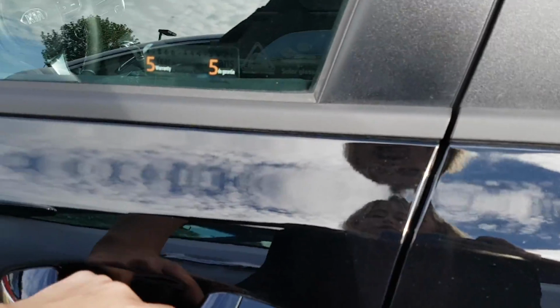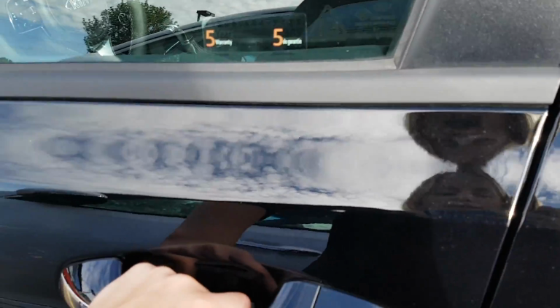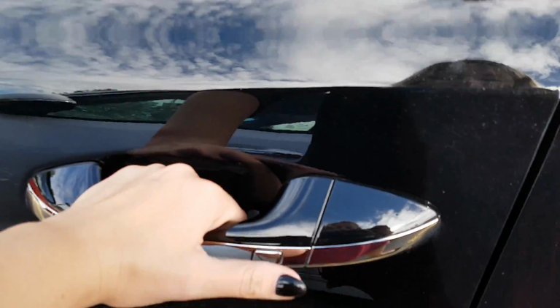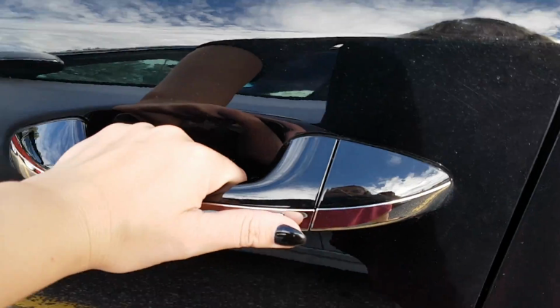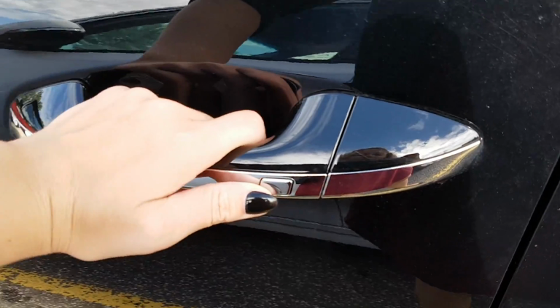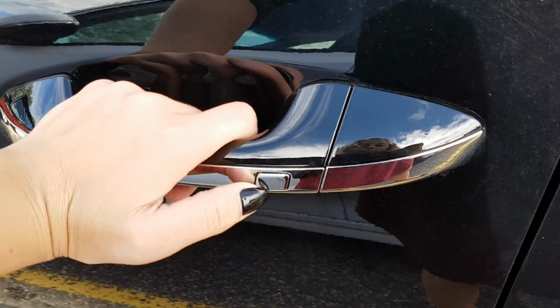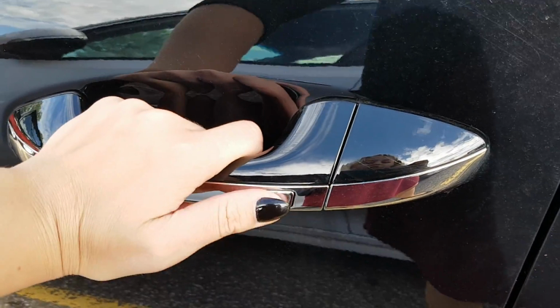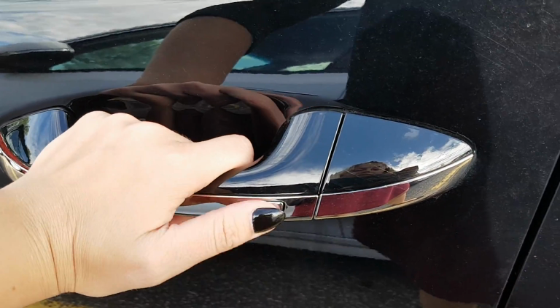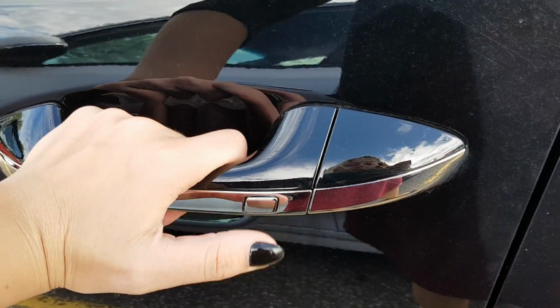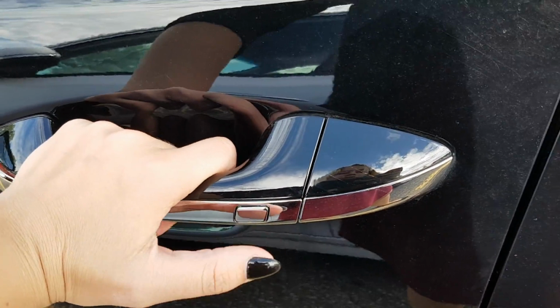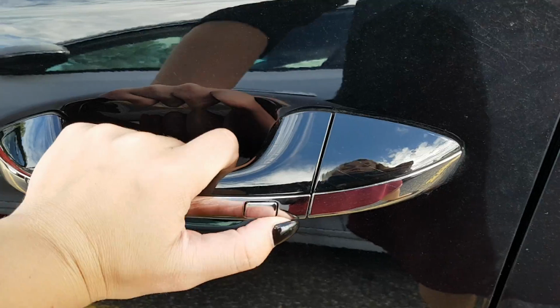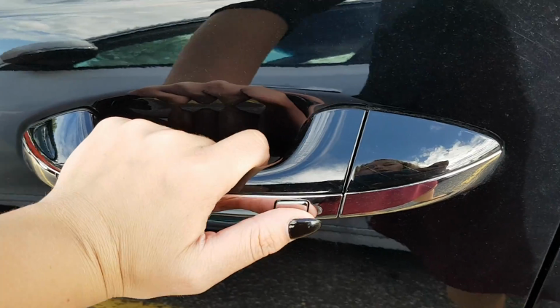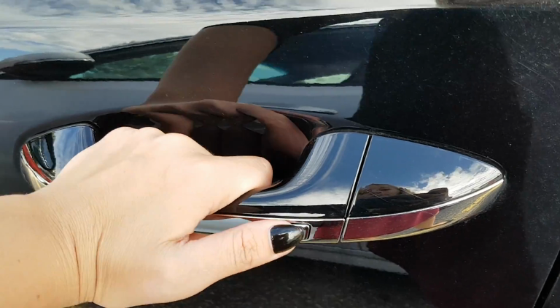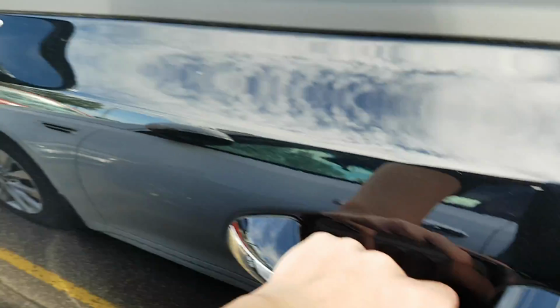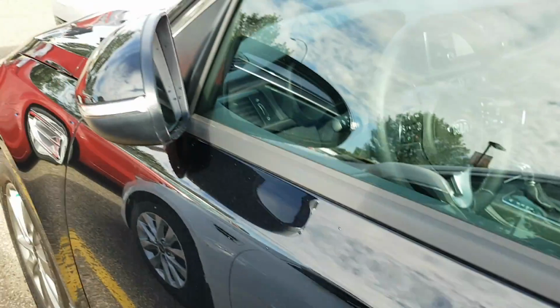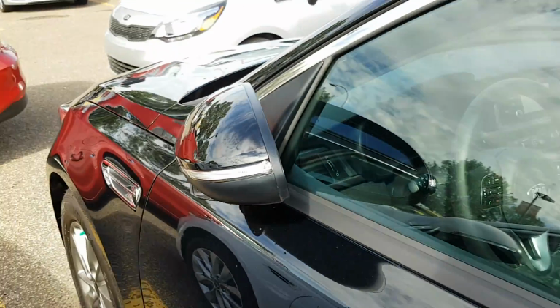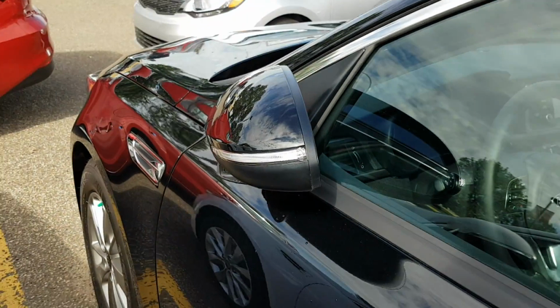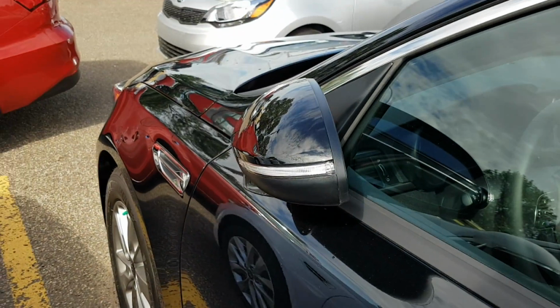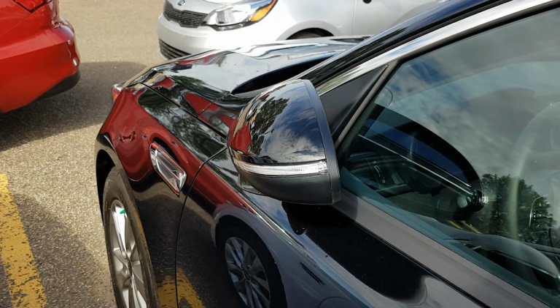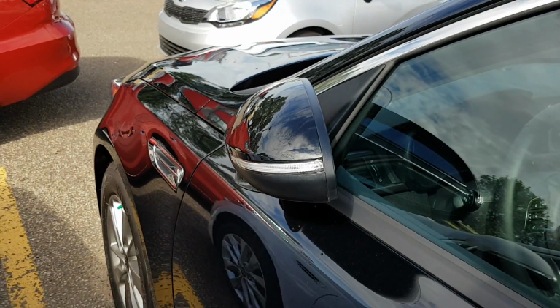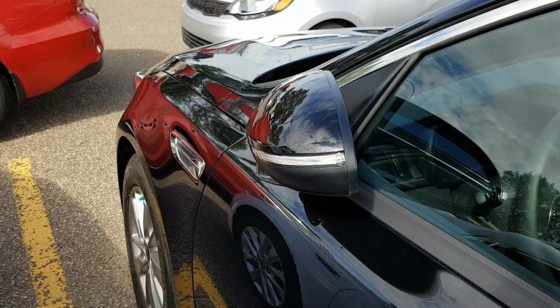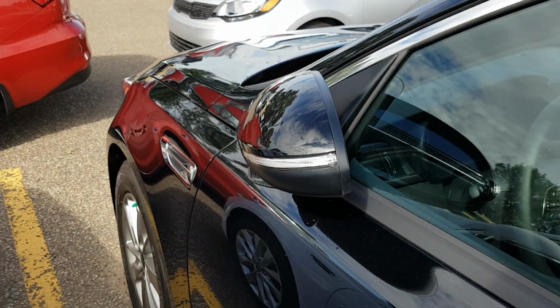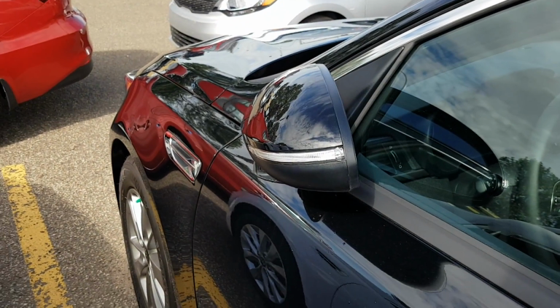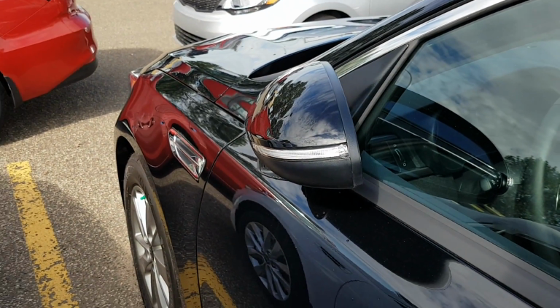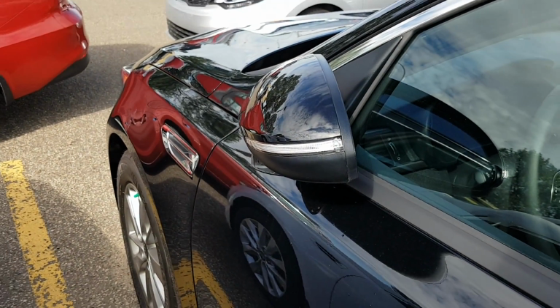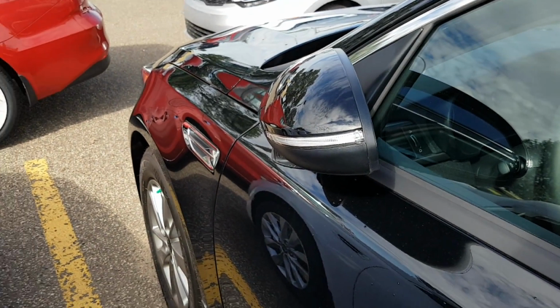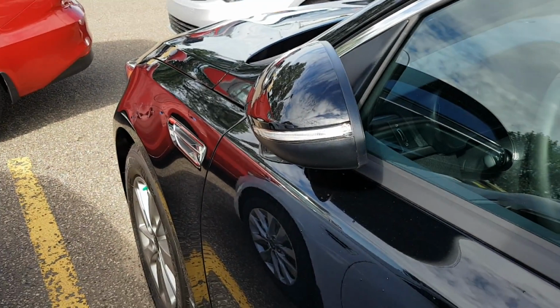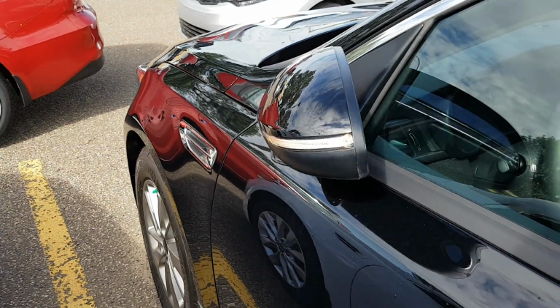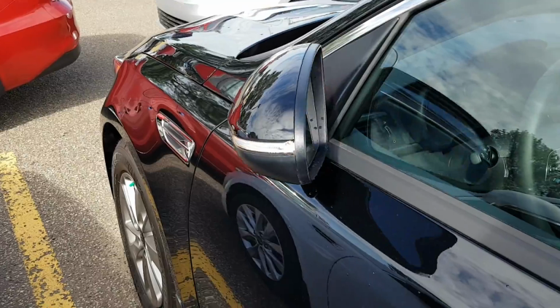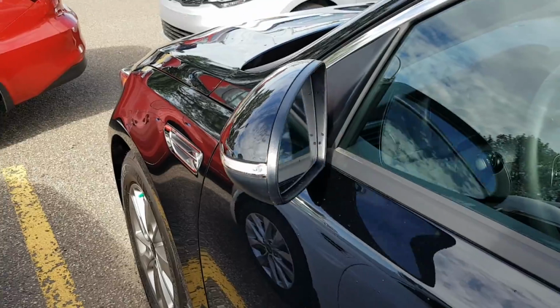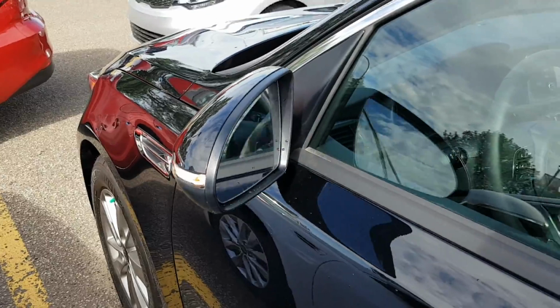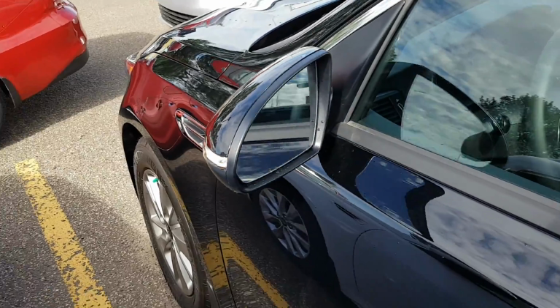You have keyless entry — pushing this button will lock the vehicle, and when it's locked your mirrors will actually fold in. Push it again and it will unlock the vehicle.